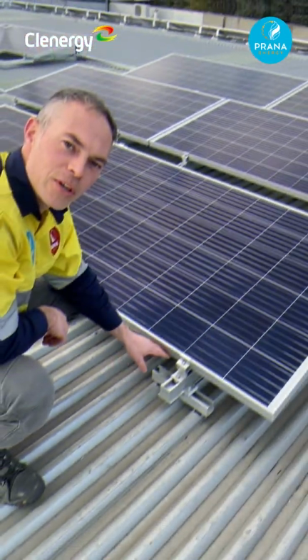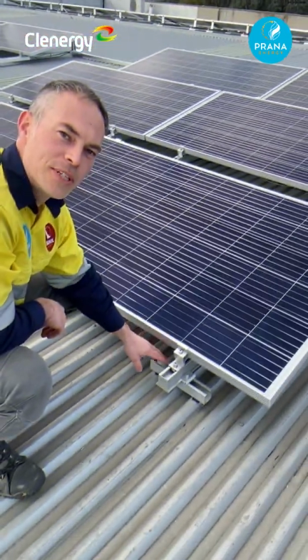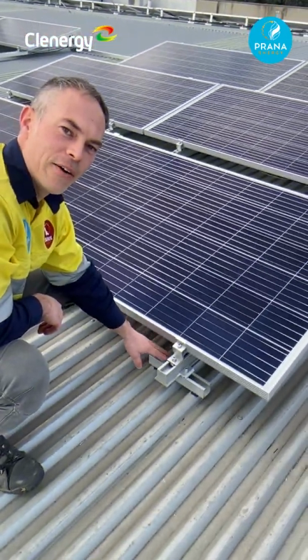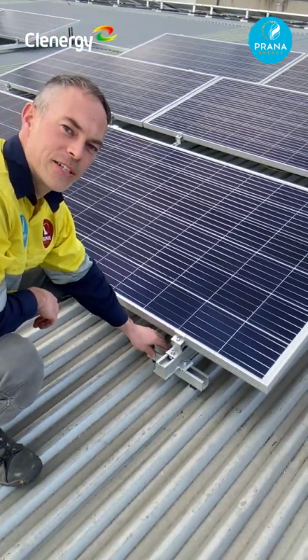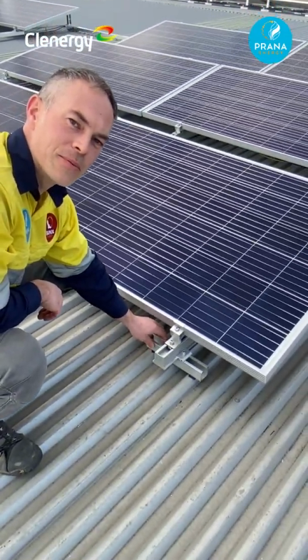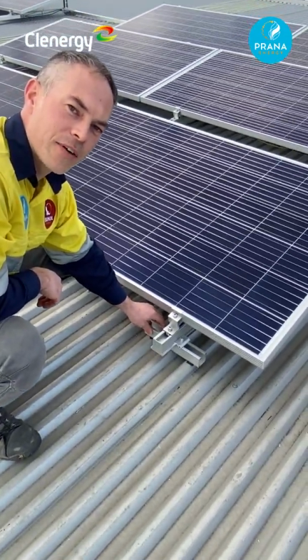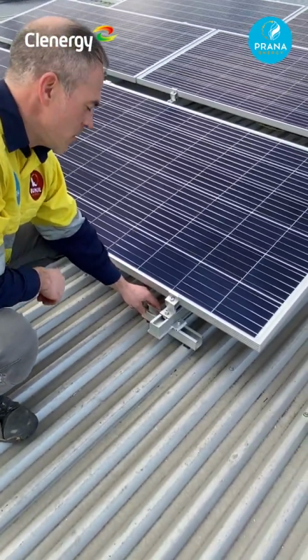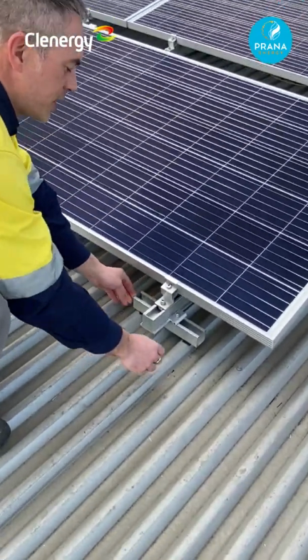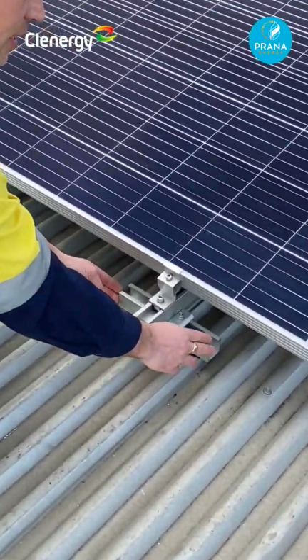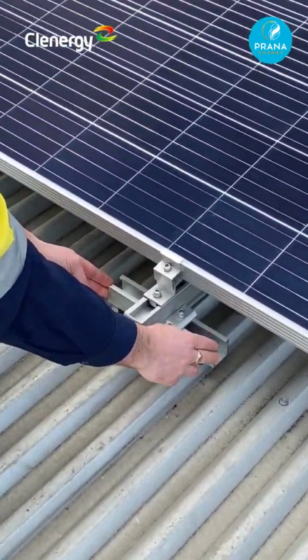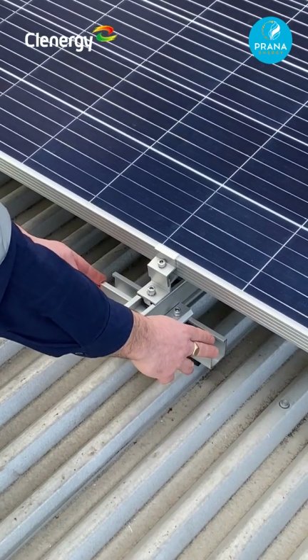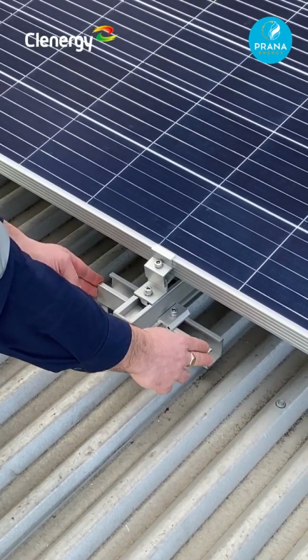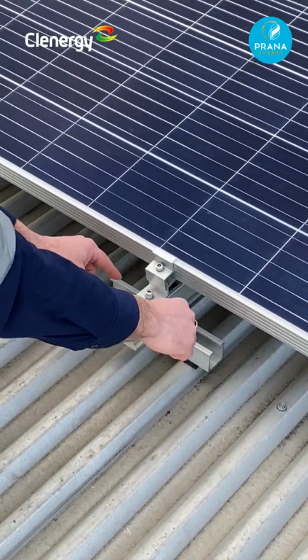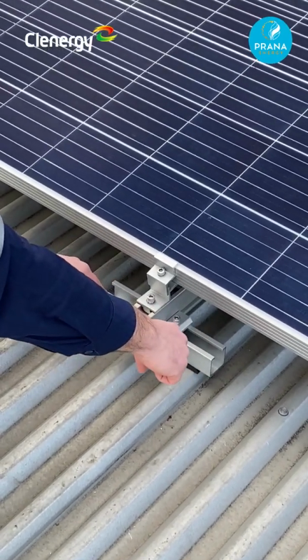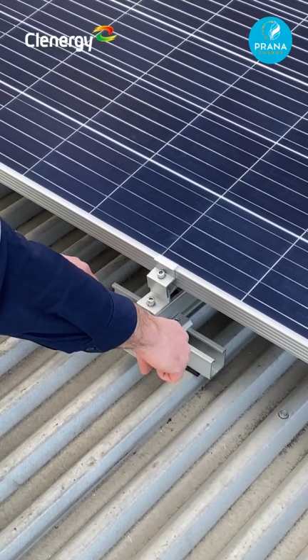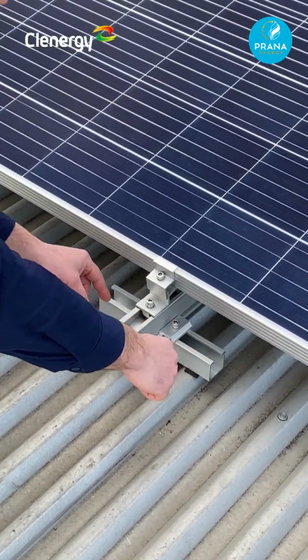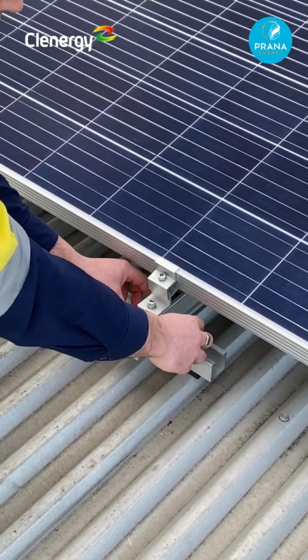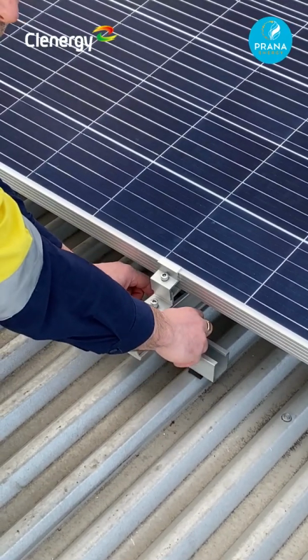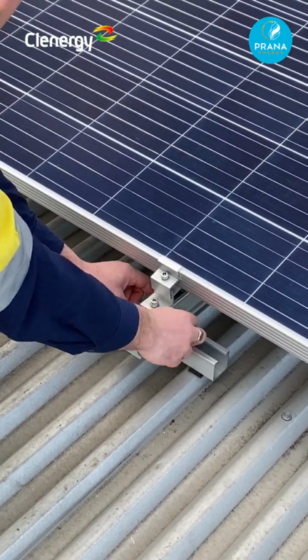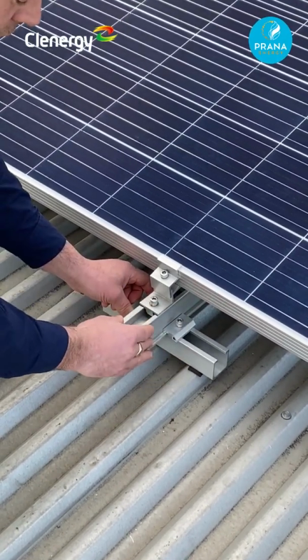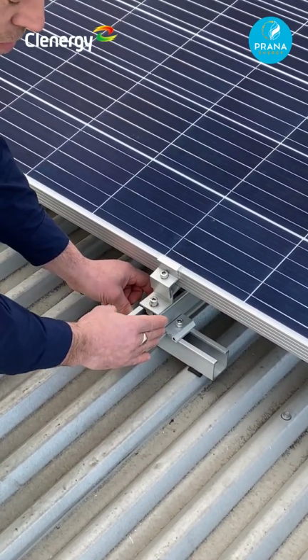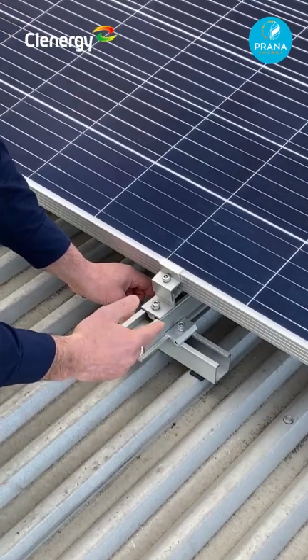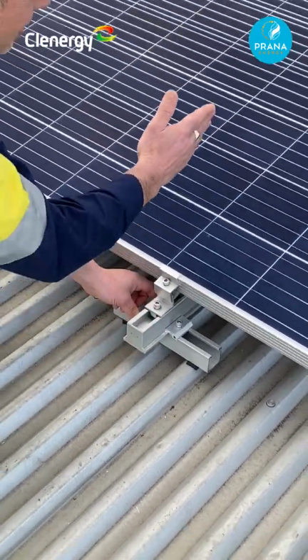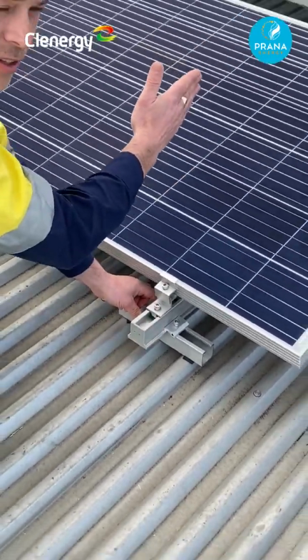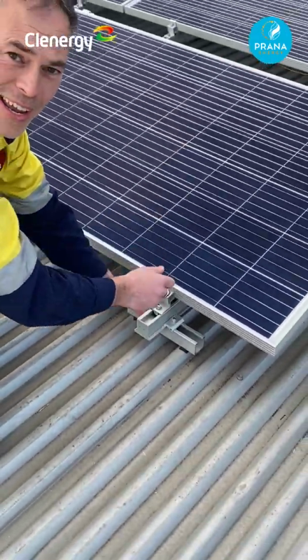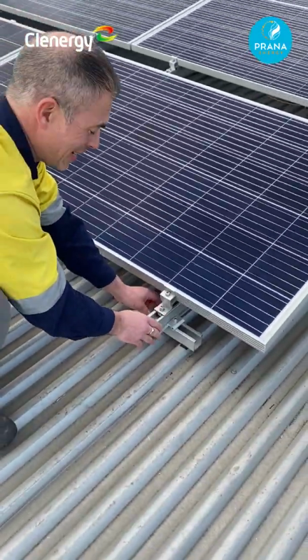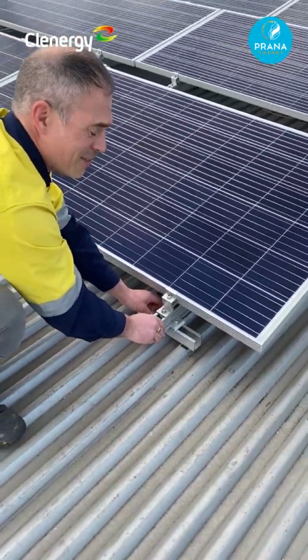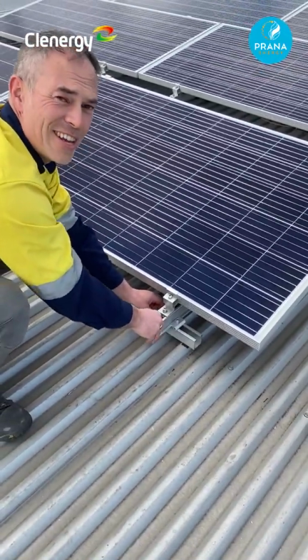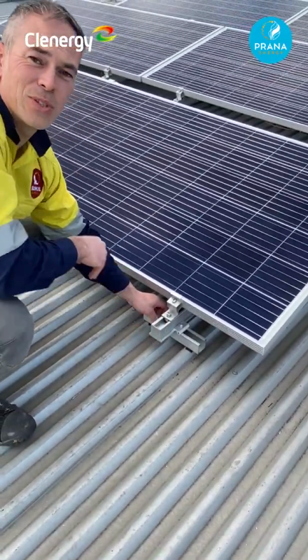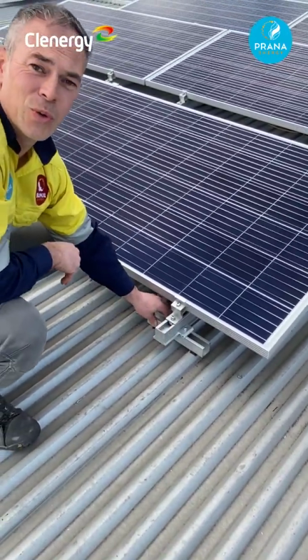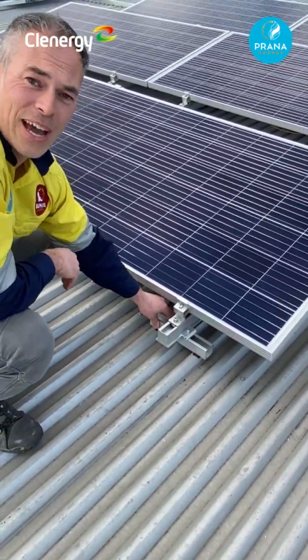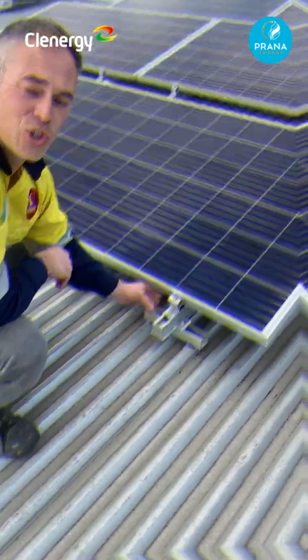If we look in more detail at how the system comes together, you can see there is a length of empty rail here which is screwed into the purling, and then these clamps hold in the main railing running to the back of the array. This makes it very easy to install and very strong.